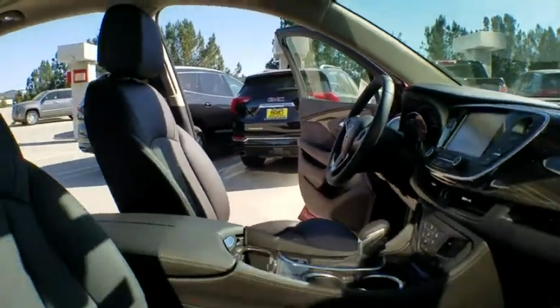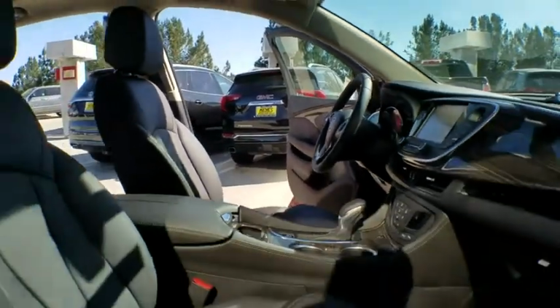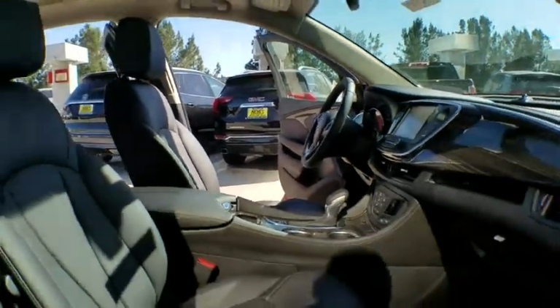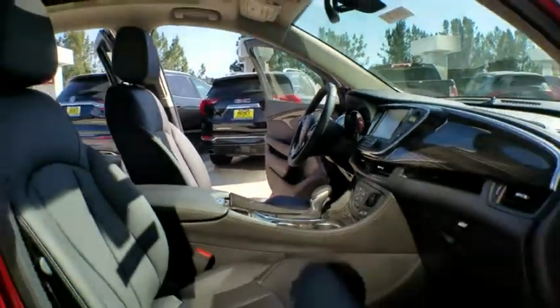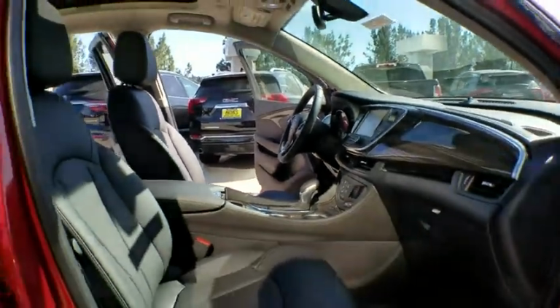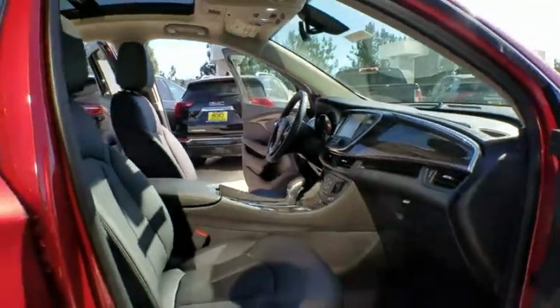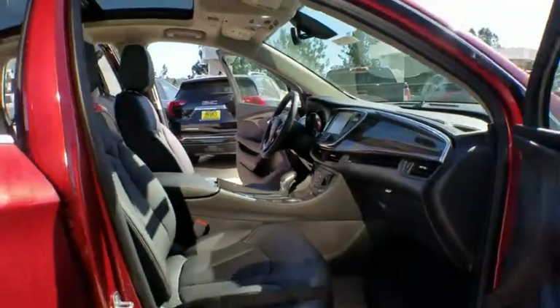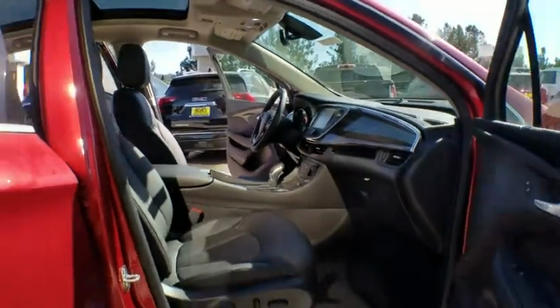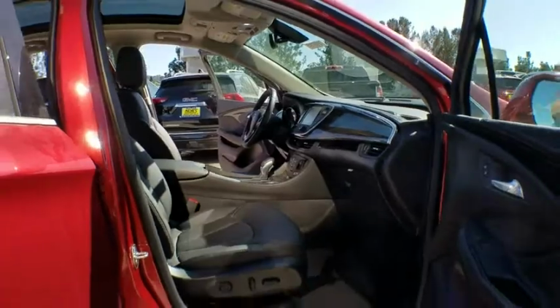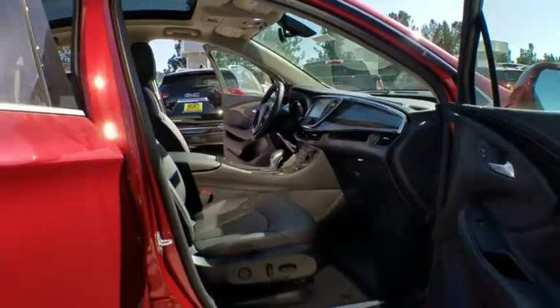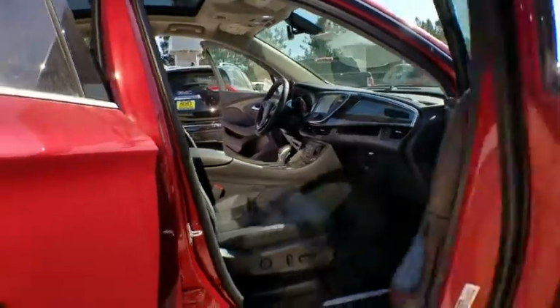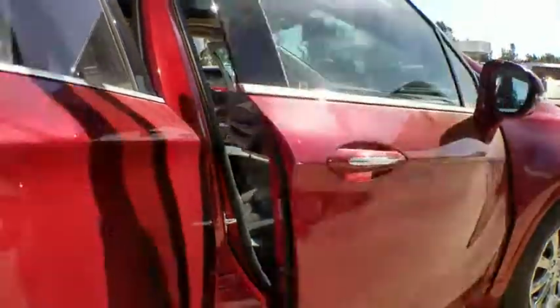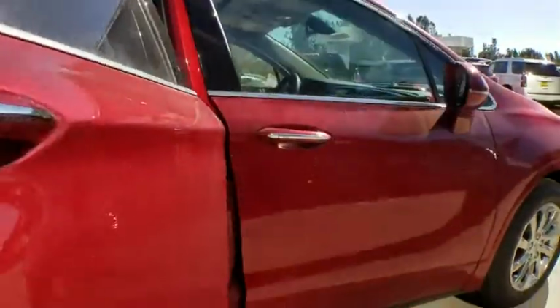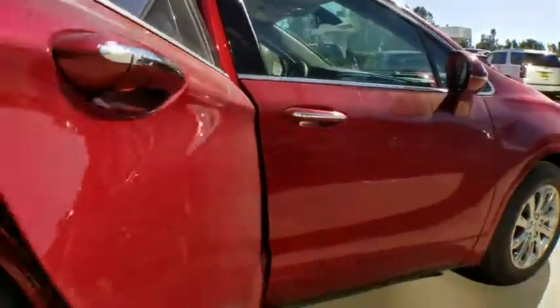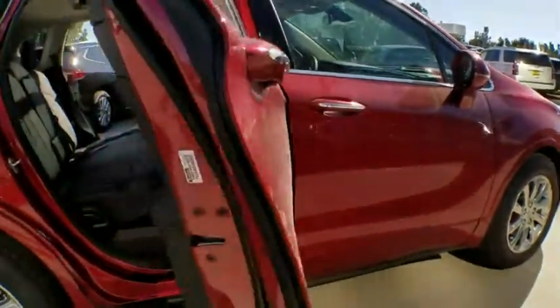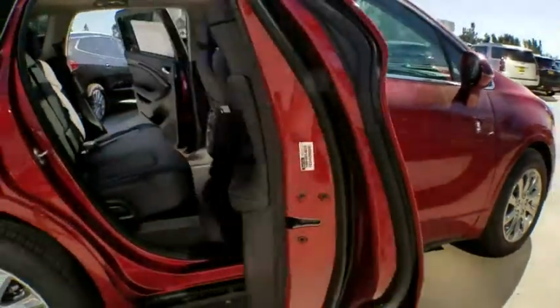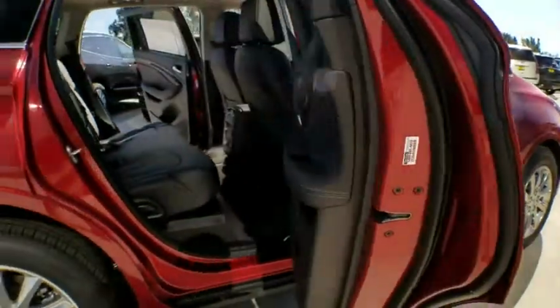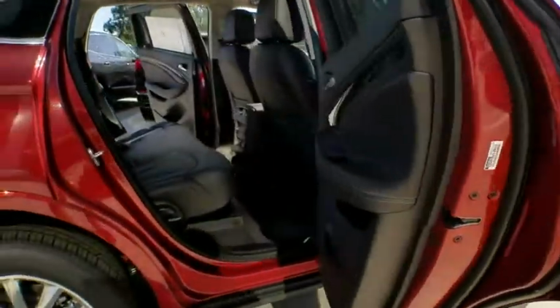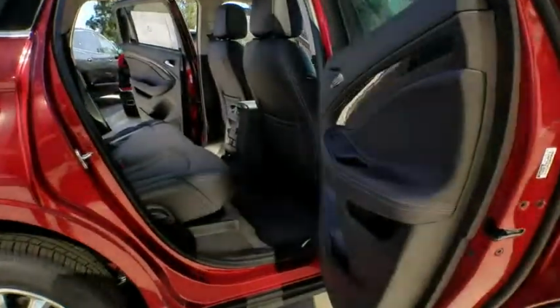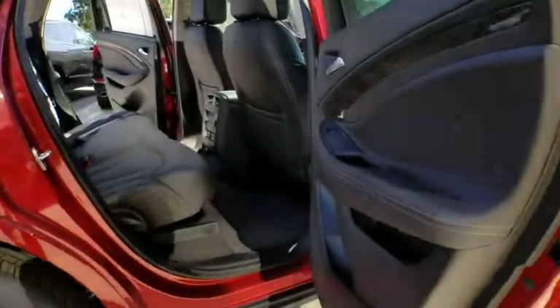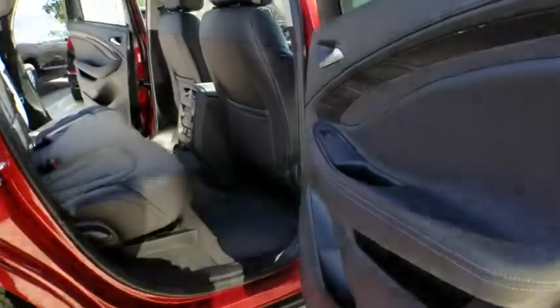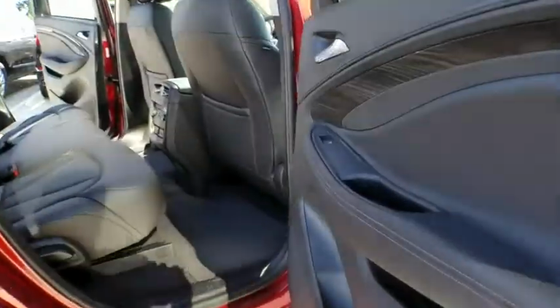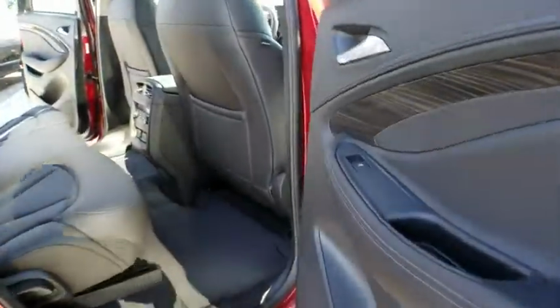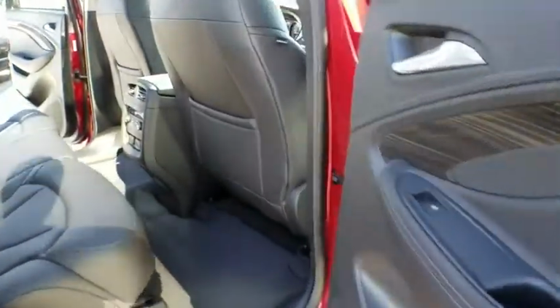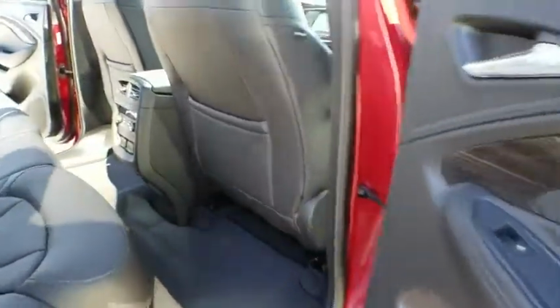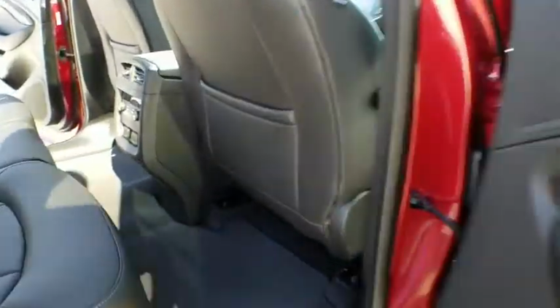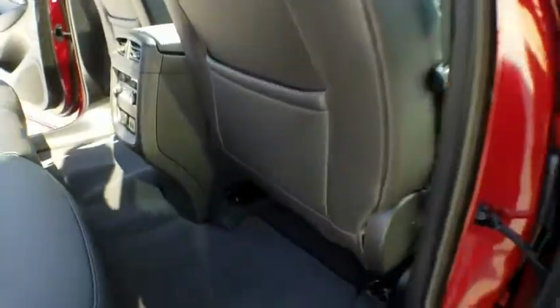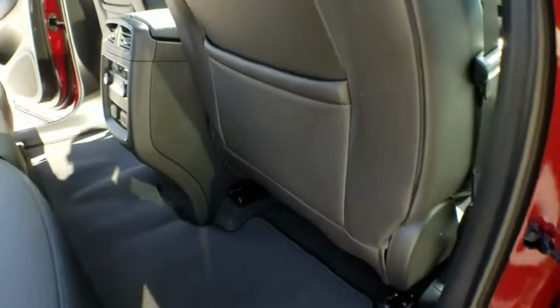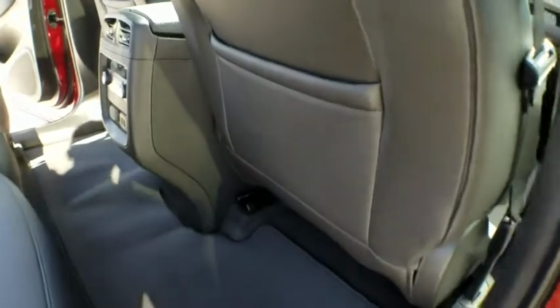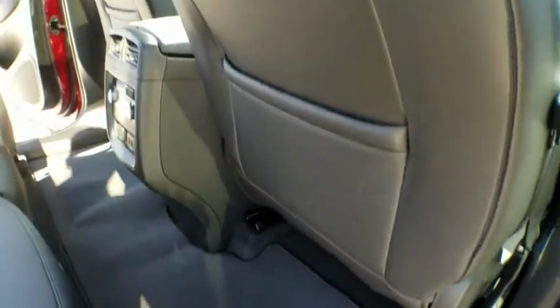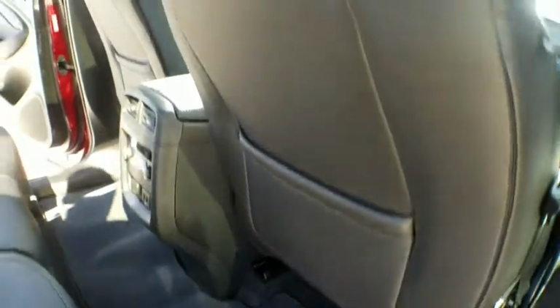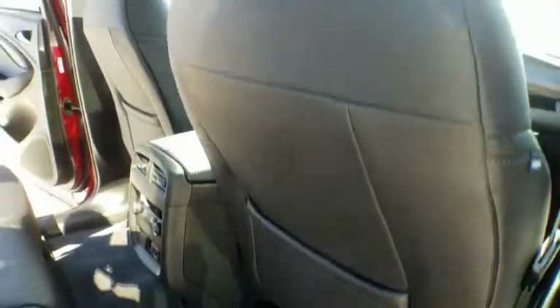Floor mats, four-wheel disc brakes, keyless start, aluminum wheels, cruise control, auto-dimming rear view mirror, rear defrost, climate control.